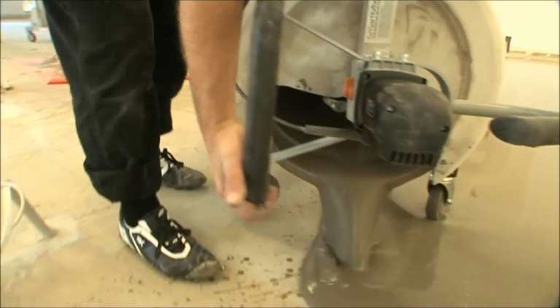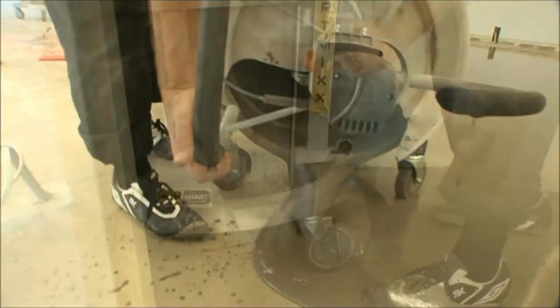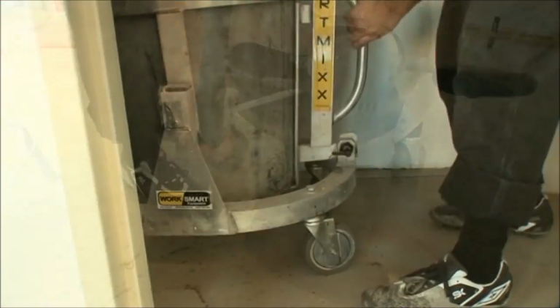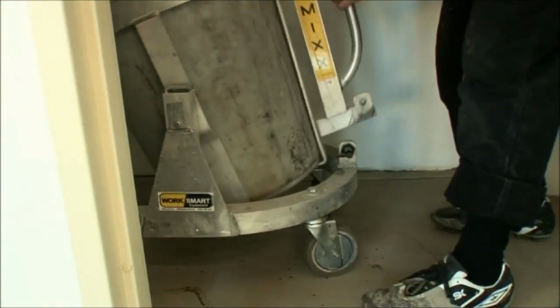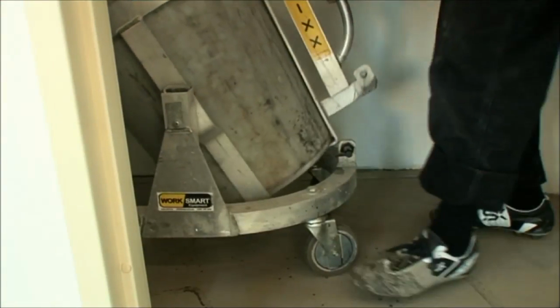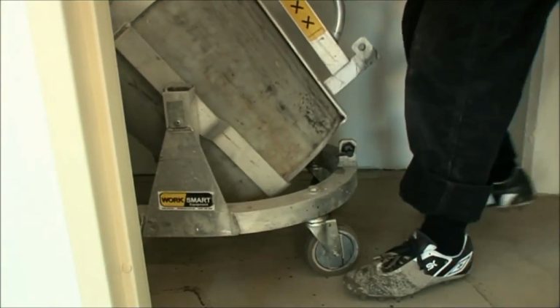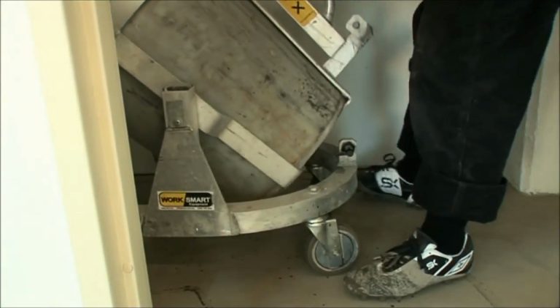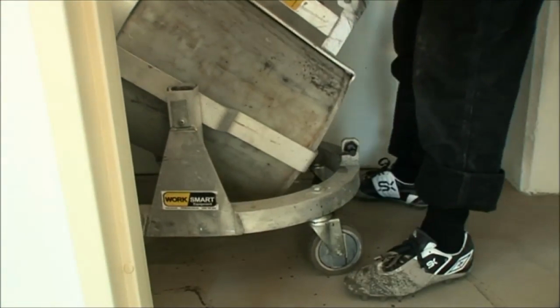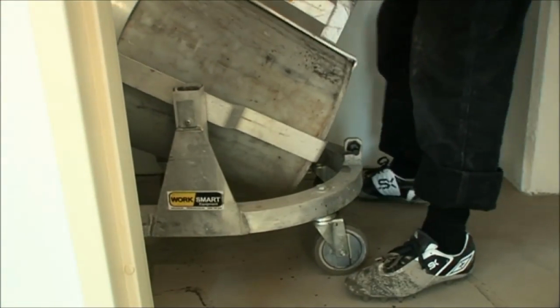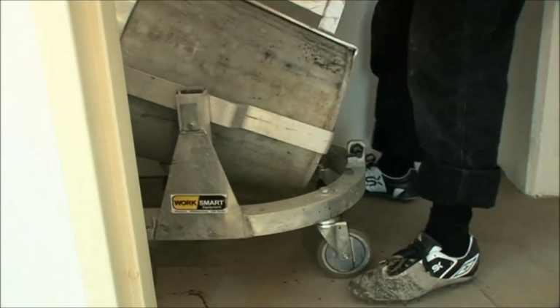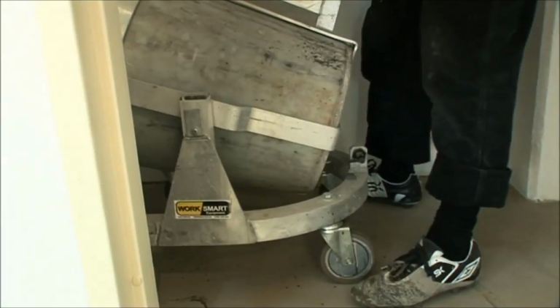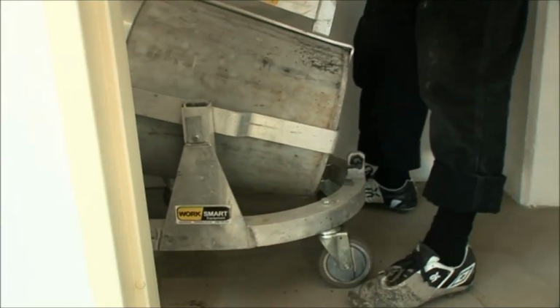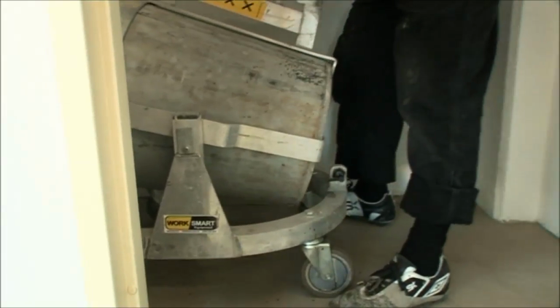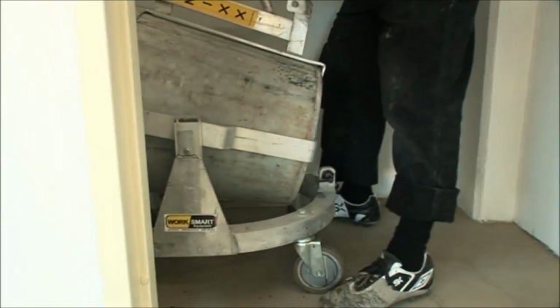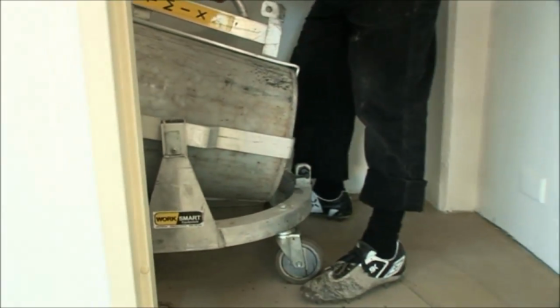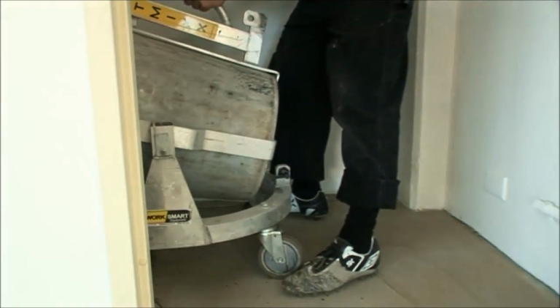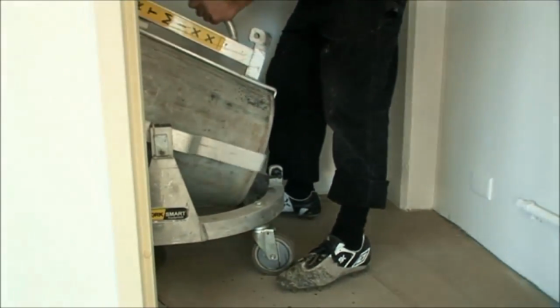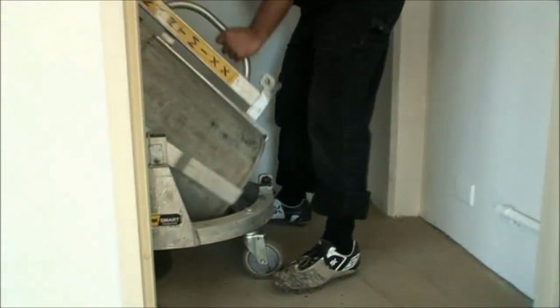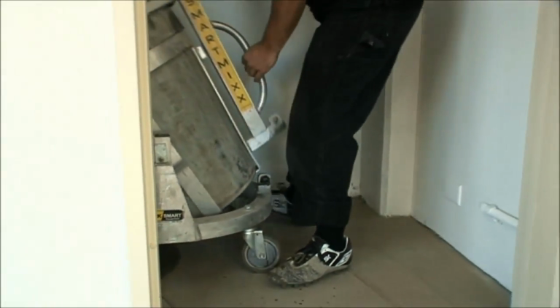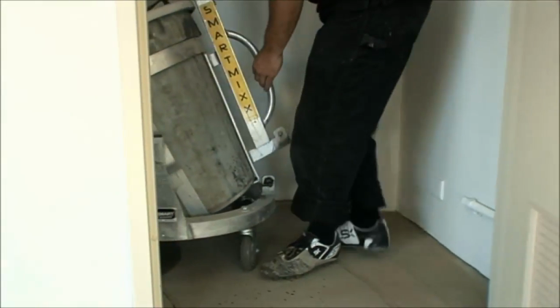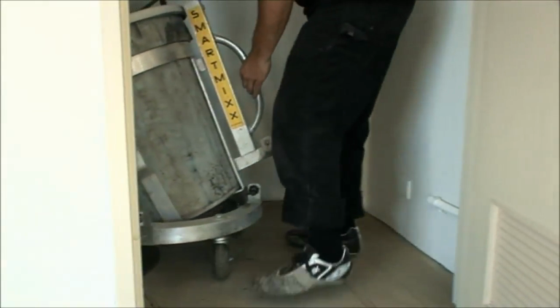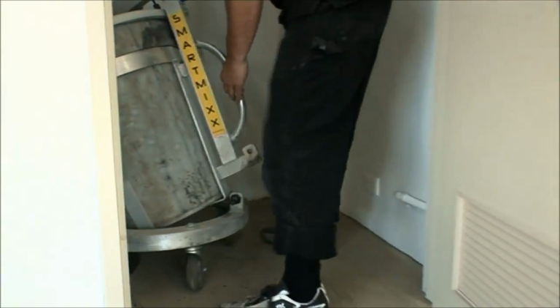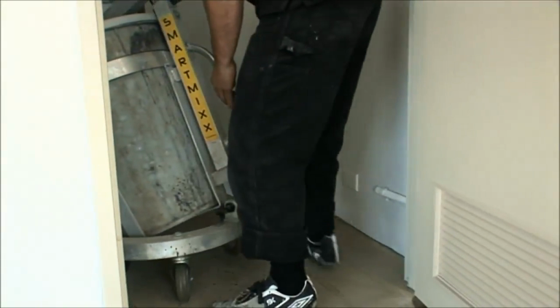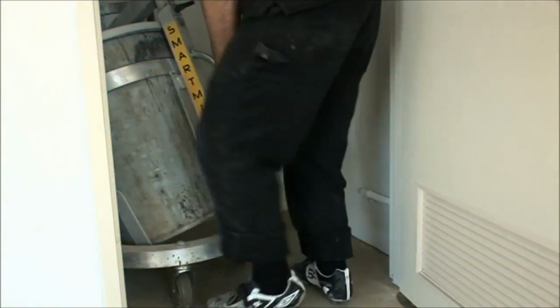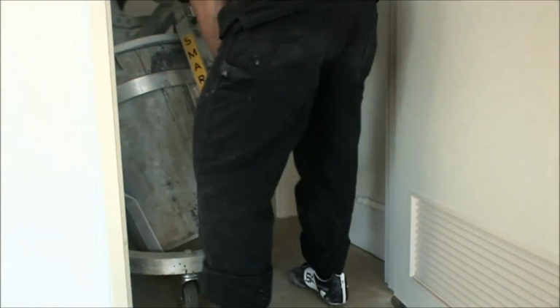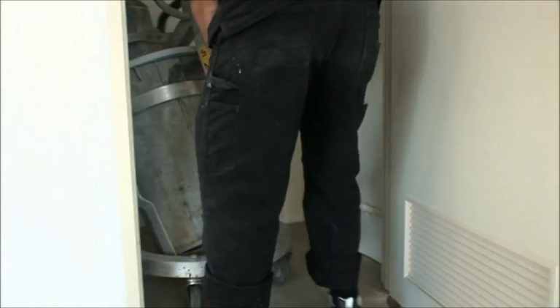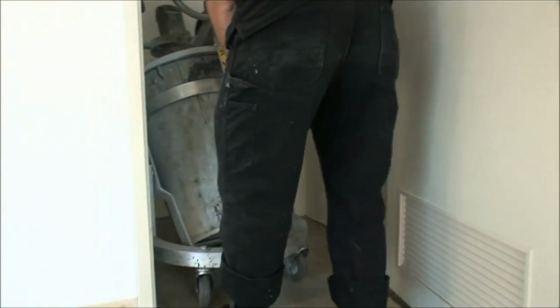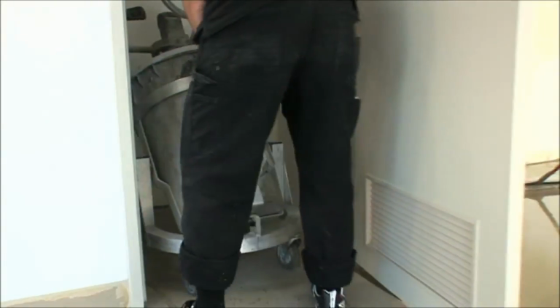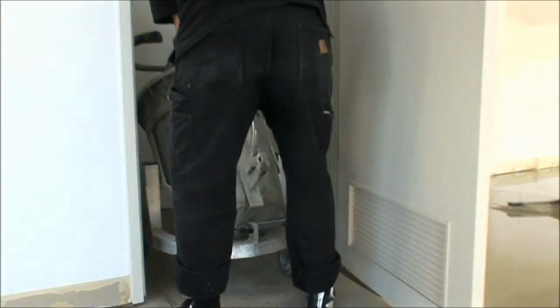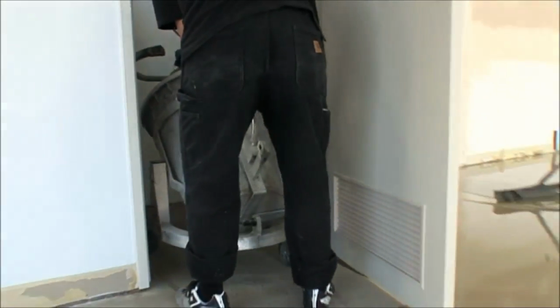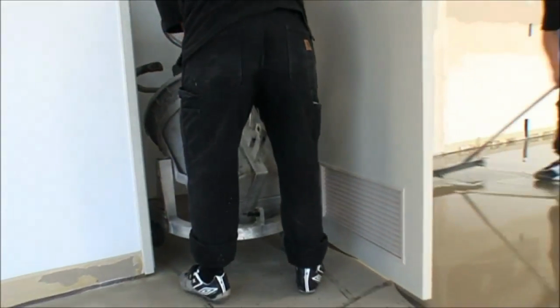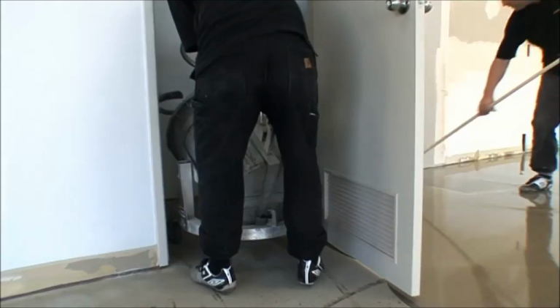The SmartMix has been designed to fit through a standard door, so those tight corners and small storerooms aren't a problem.